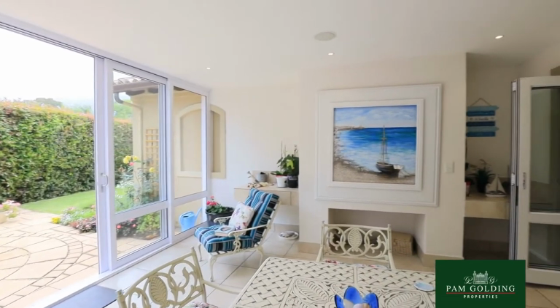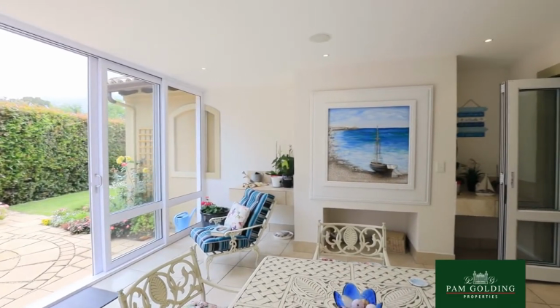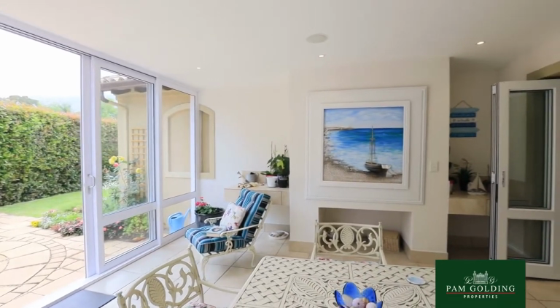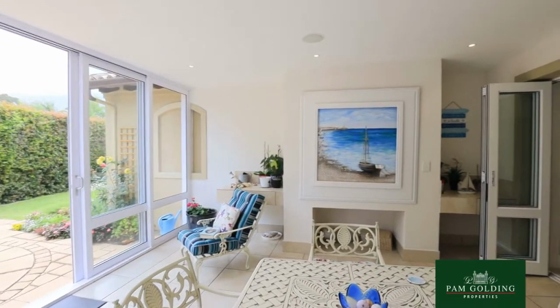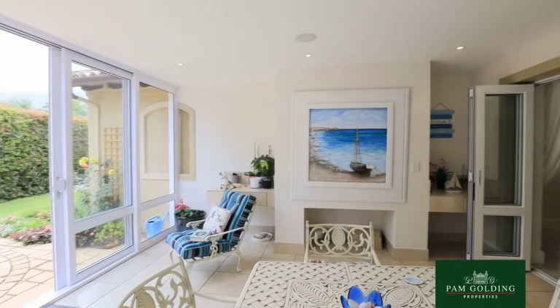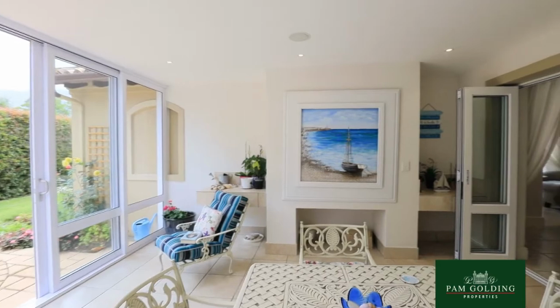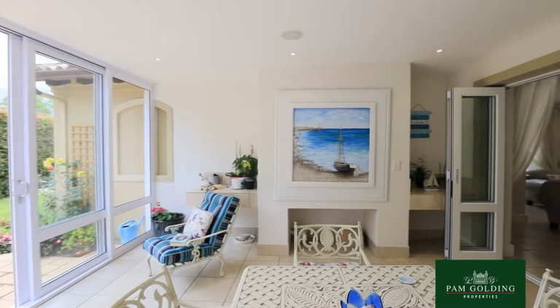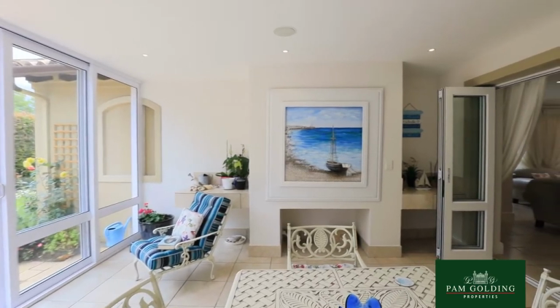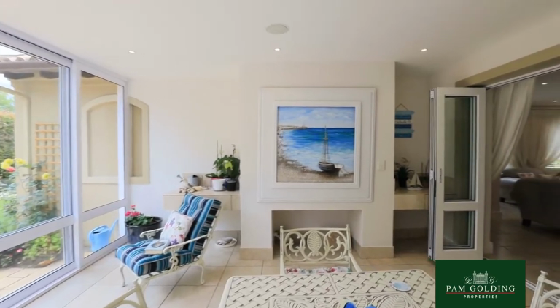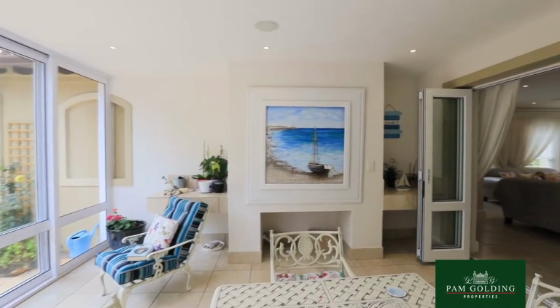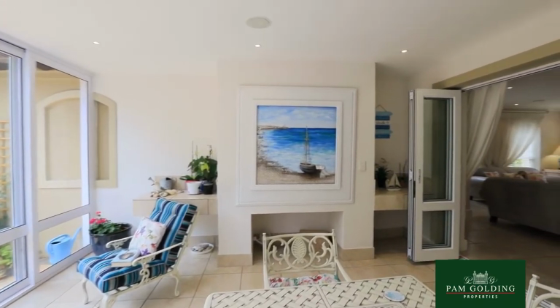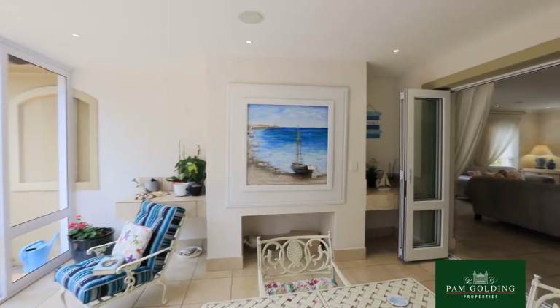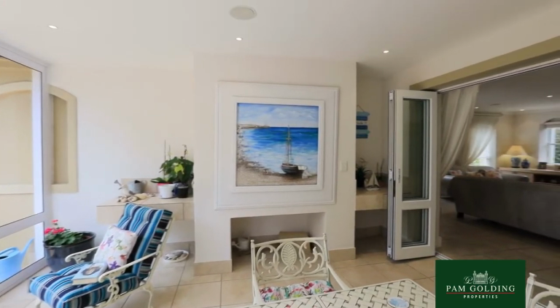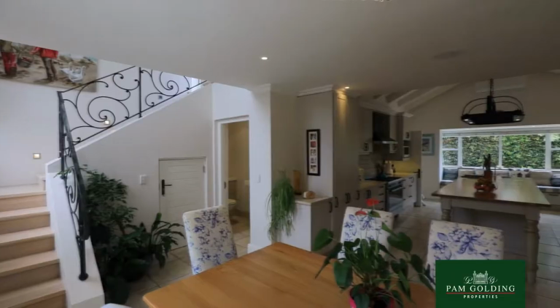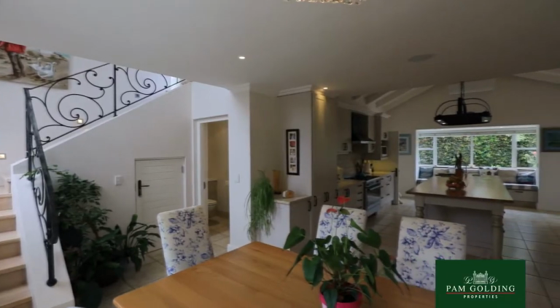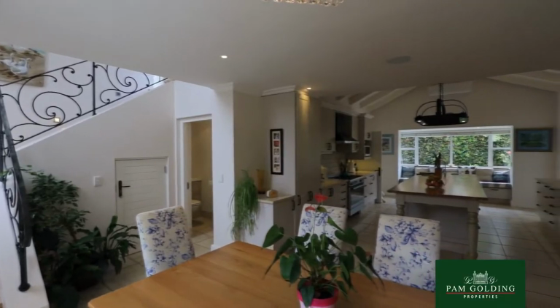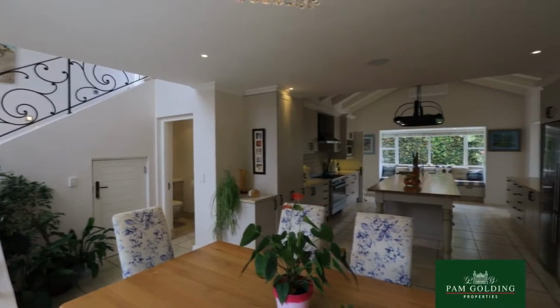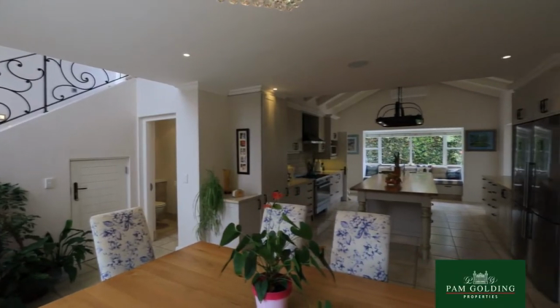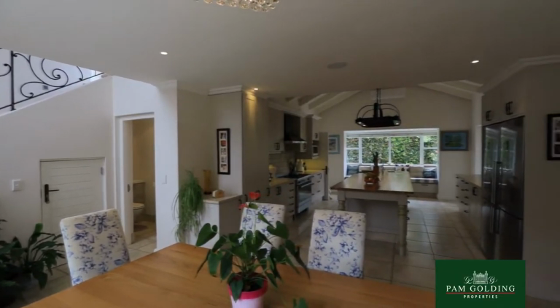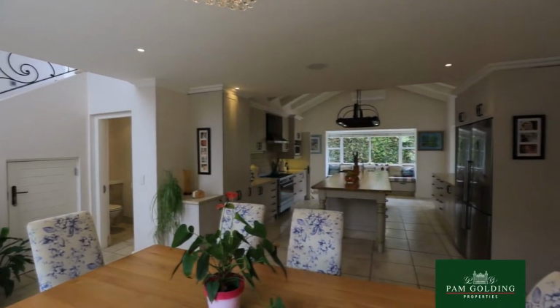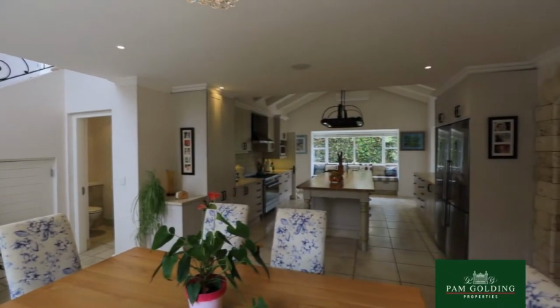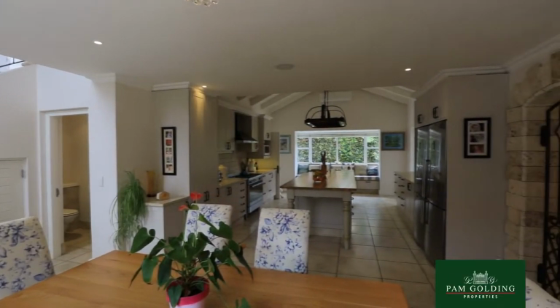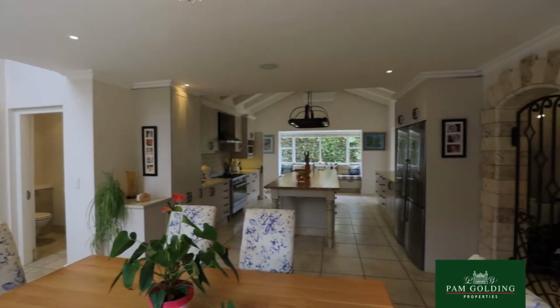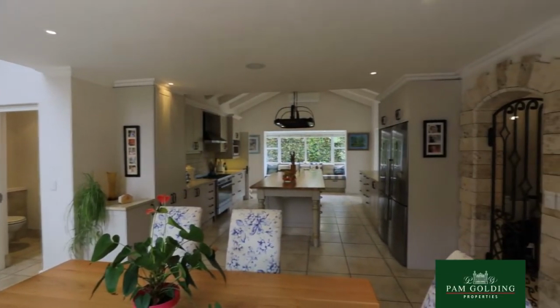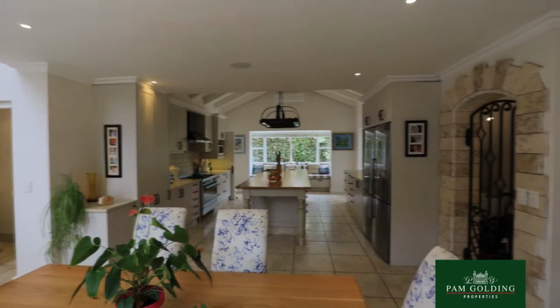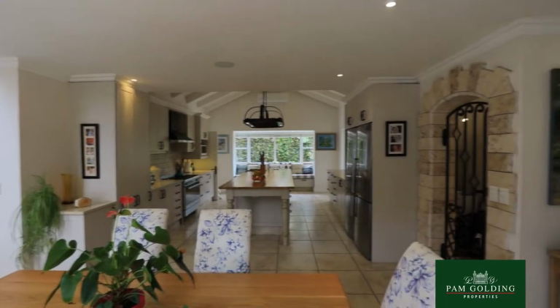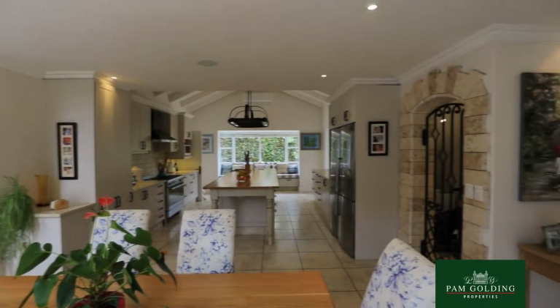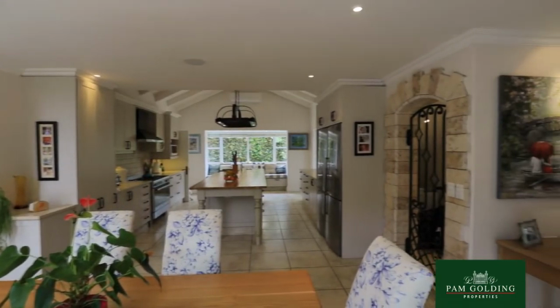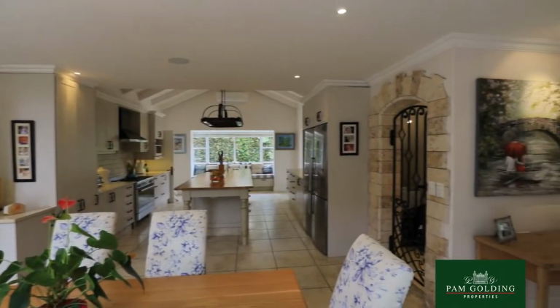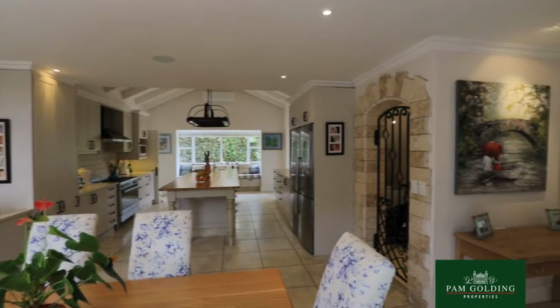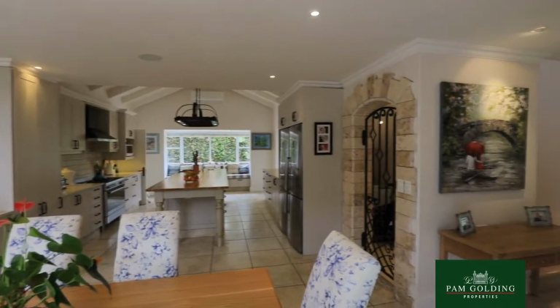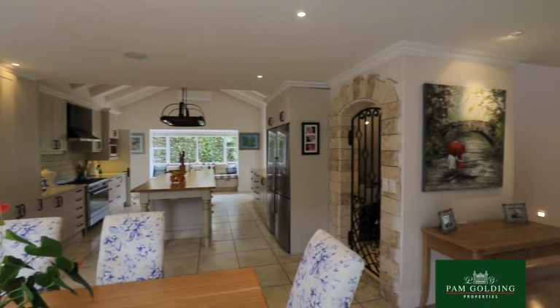This home is exceptionally neat, it's beautiful, it's colourful, and waiting for you to move in. Come and have a look with me.